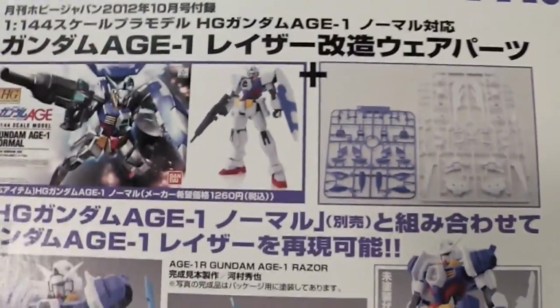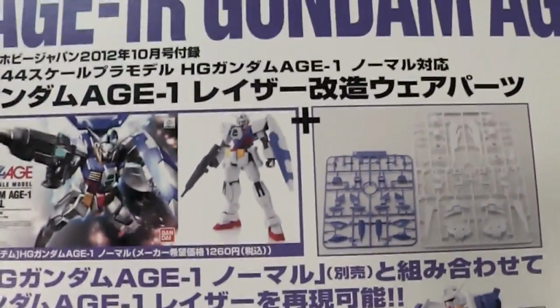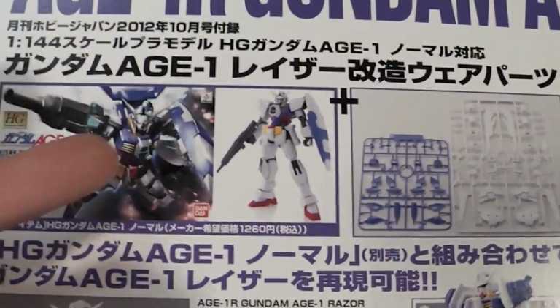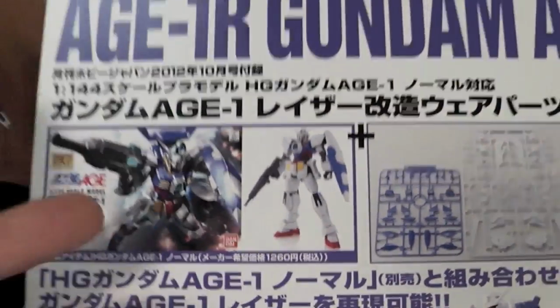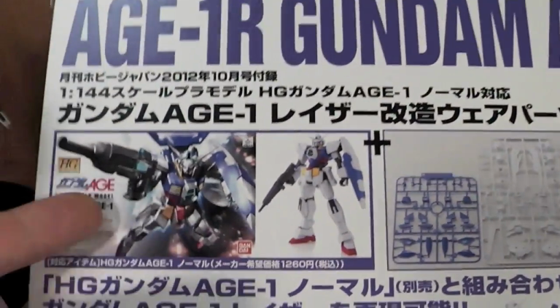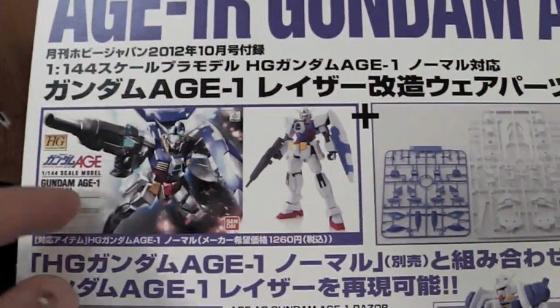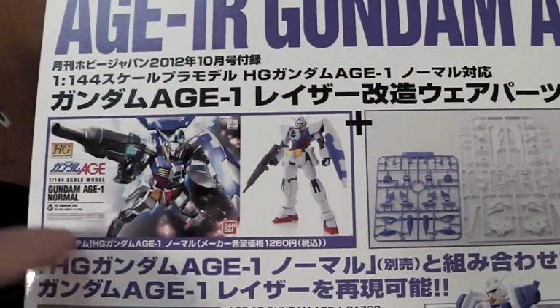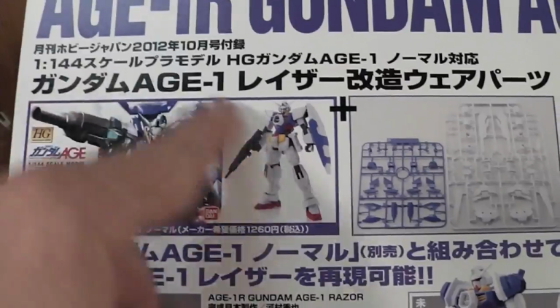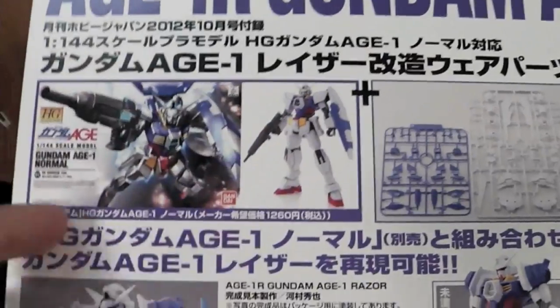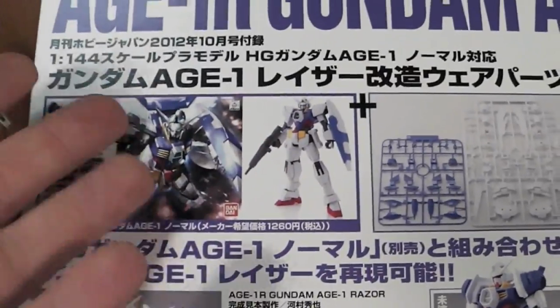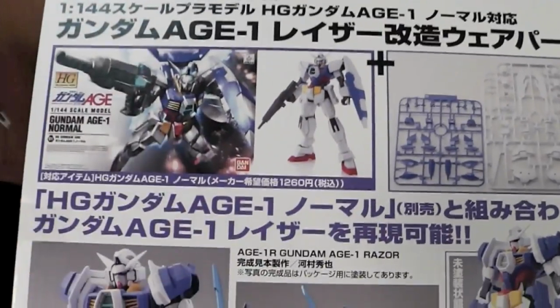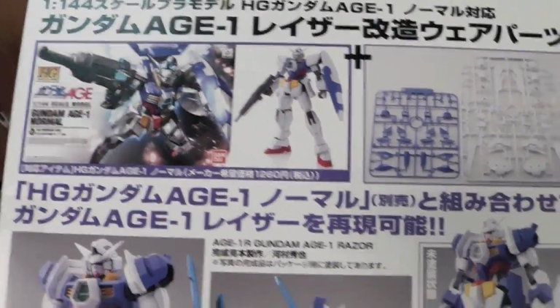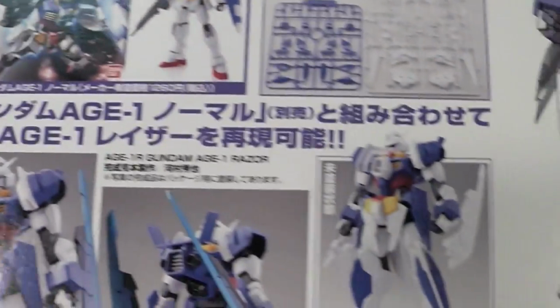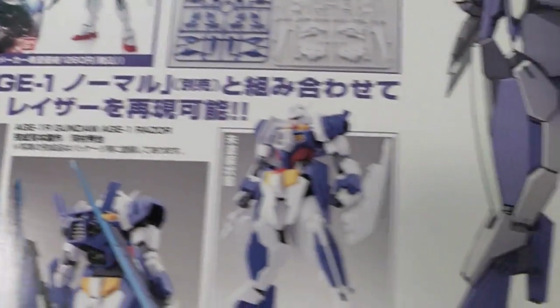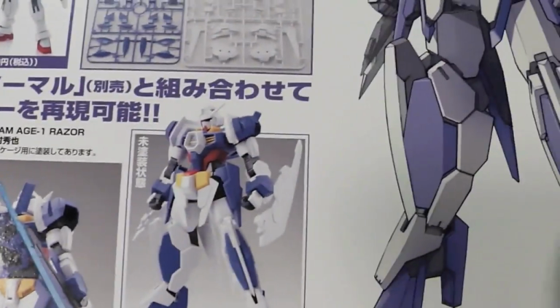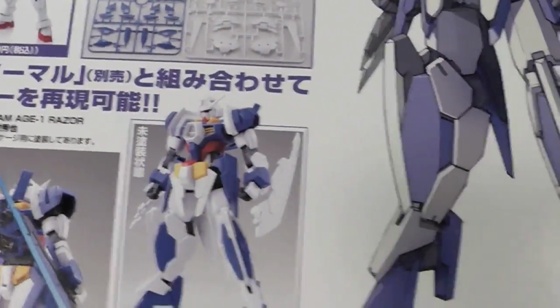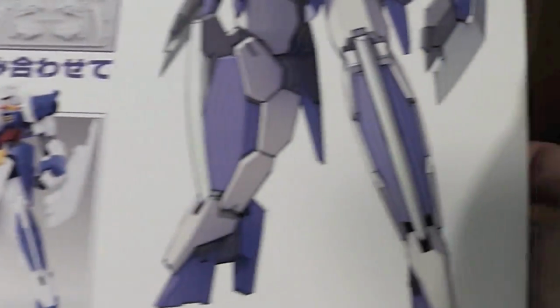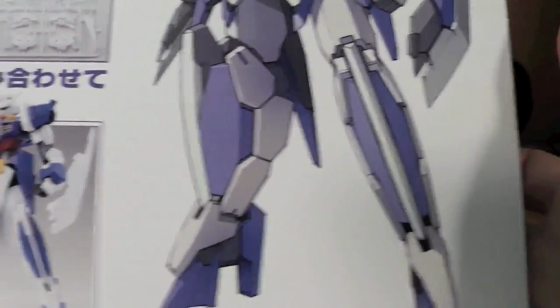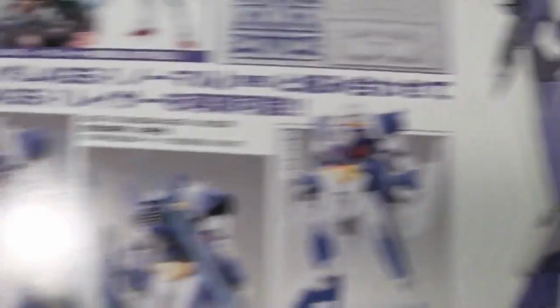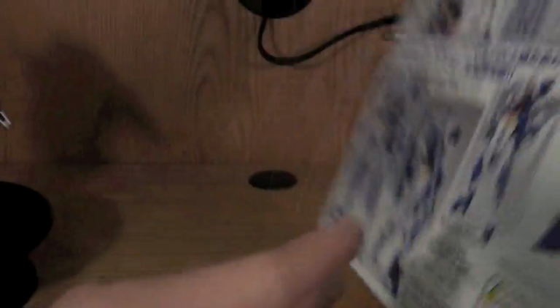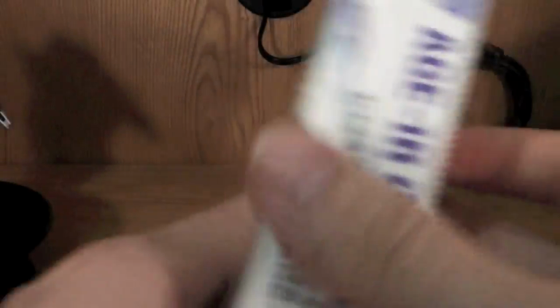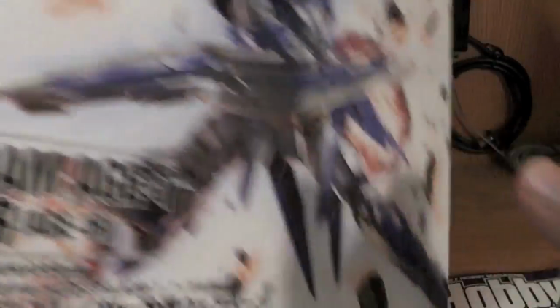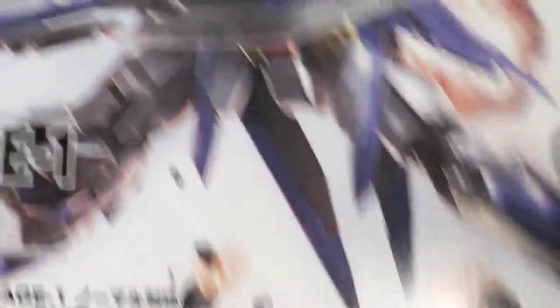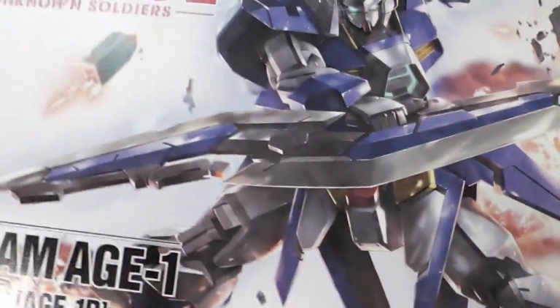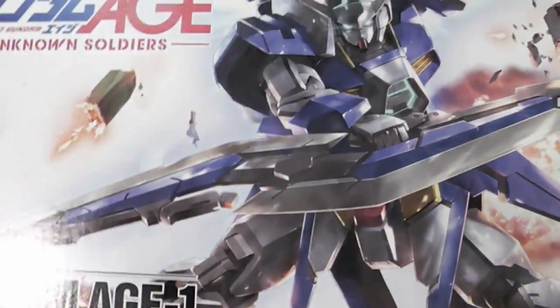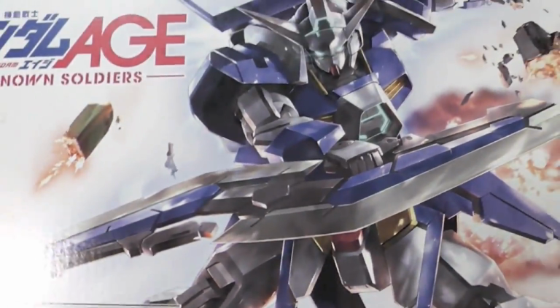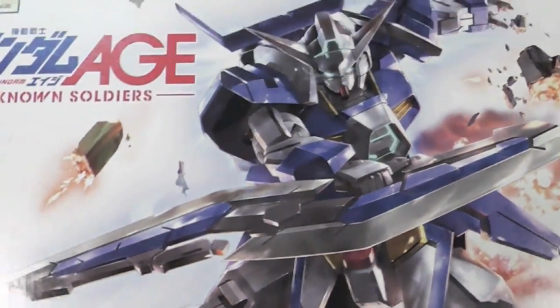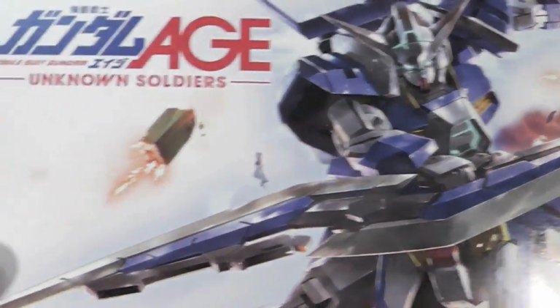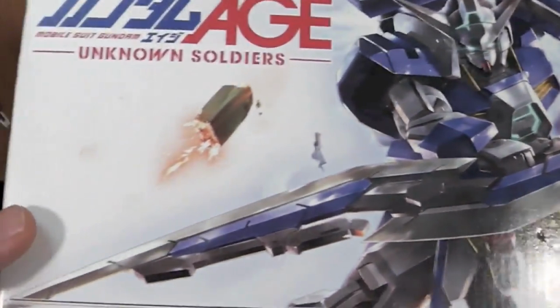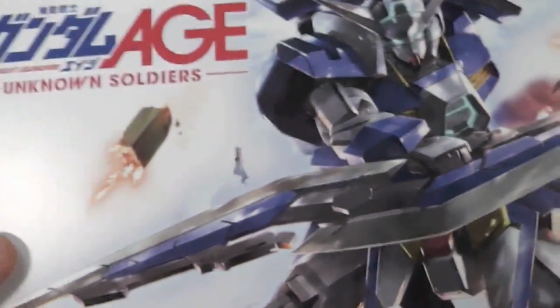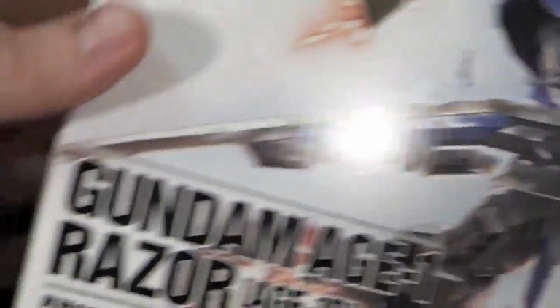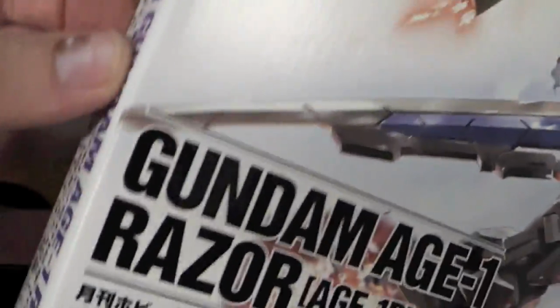I actually forgot — you have to get the H1 Norman. I forgot to buy him. But it's okay, I'll go get him probably Thursday or so.